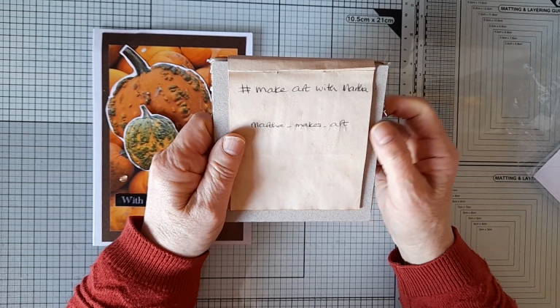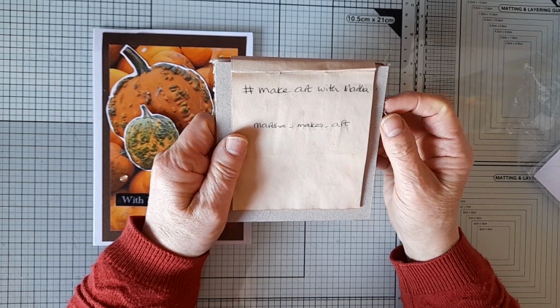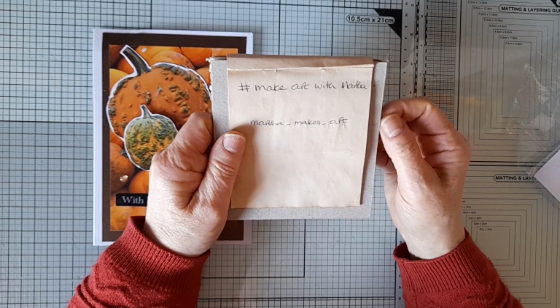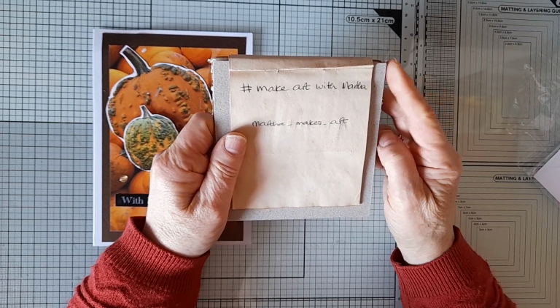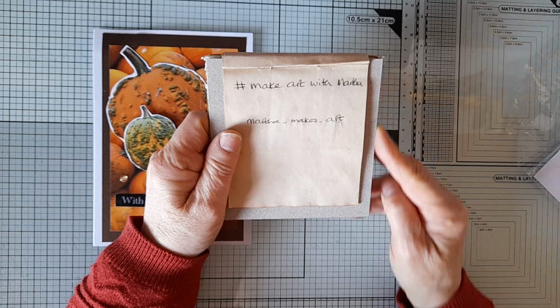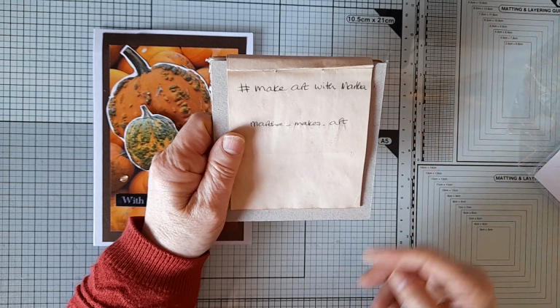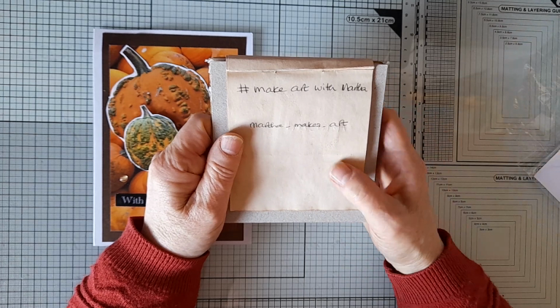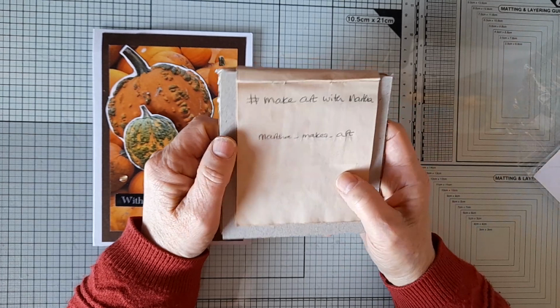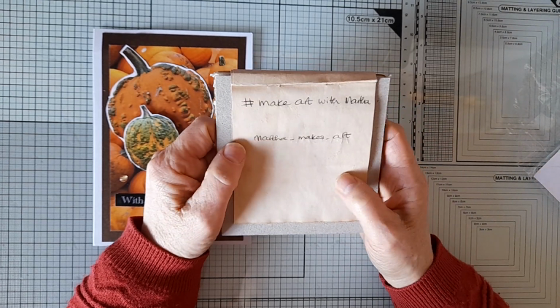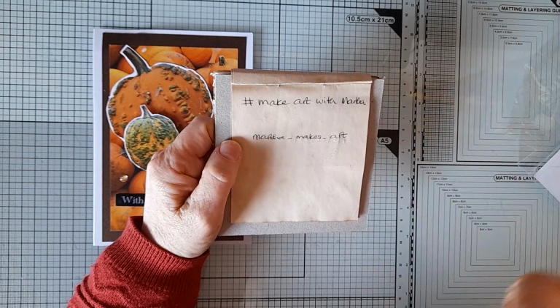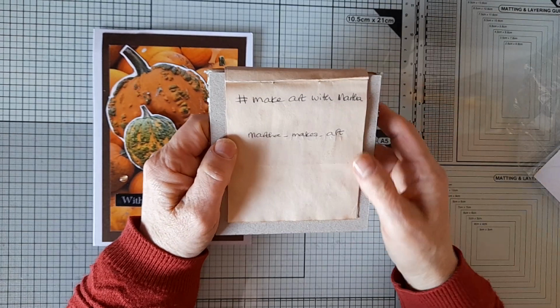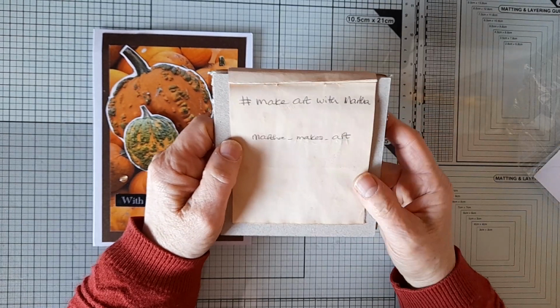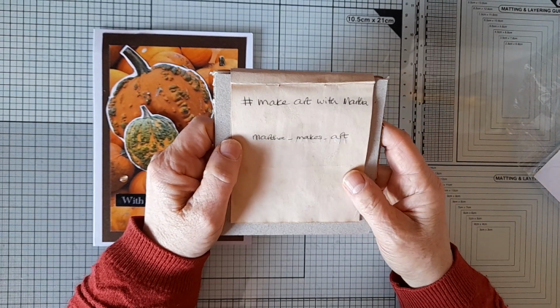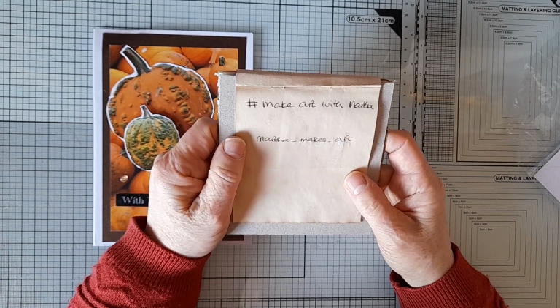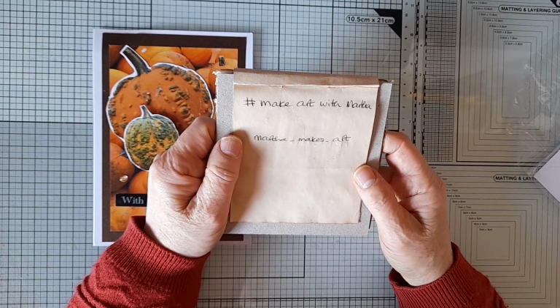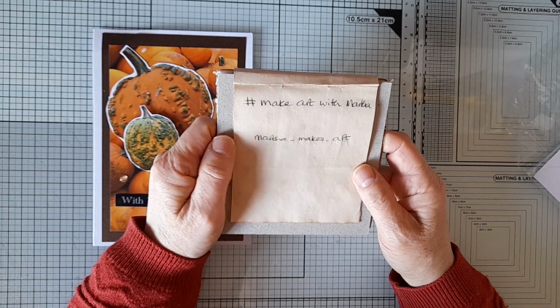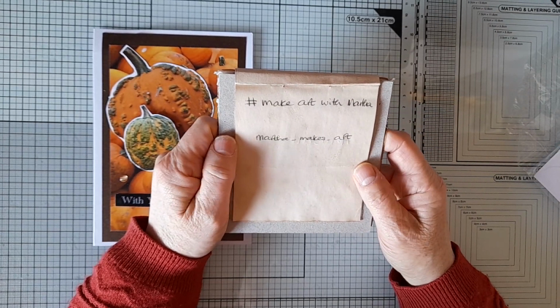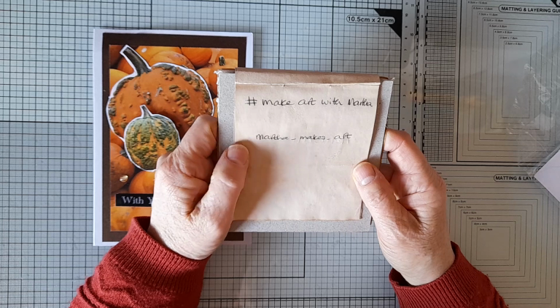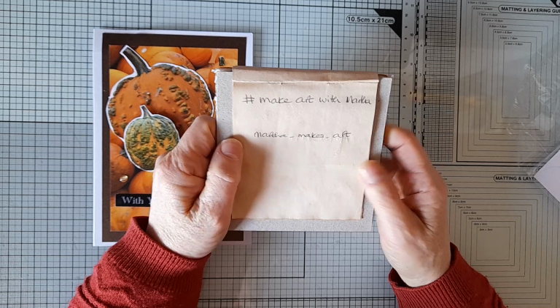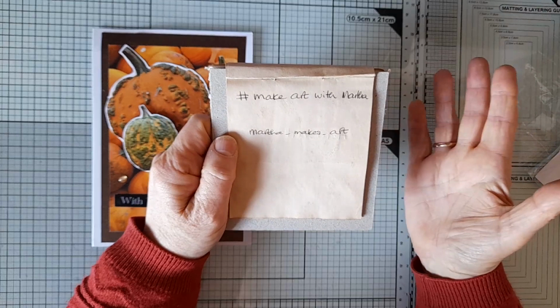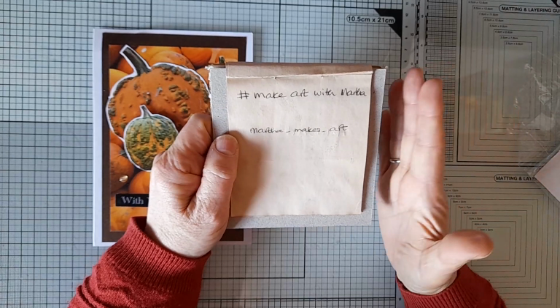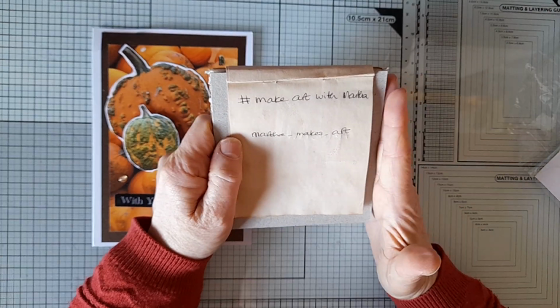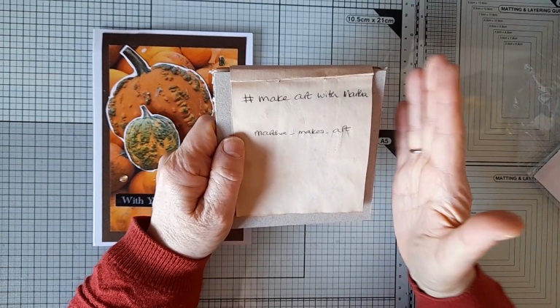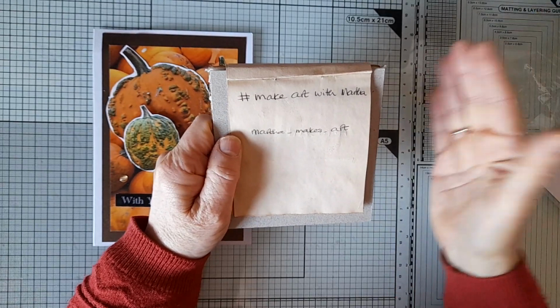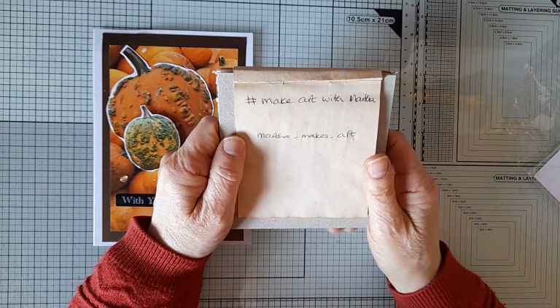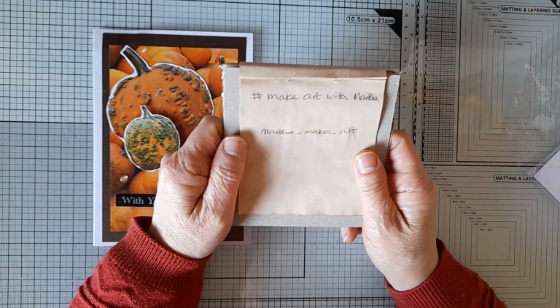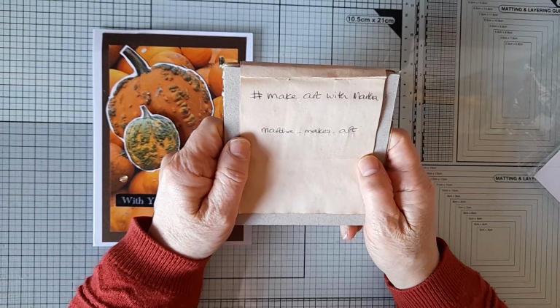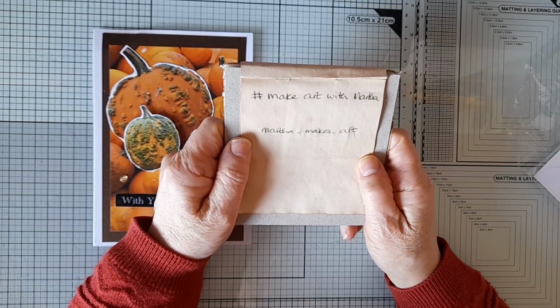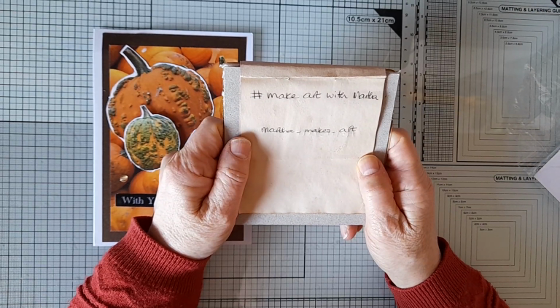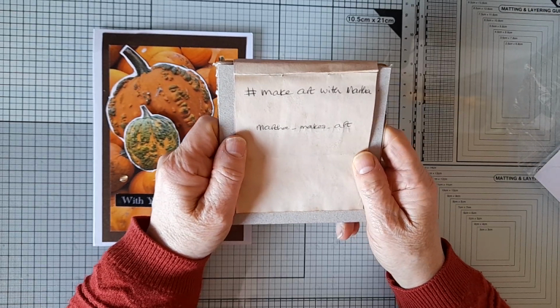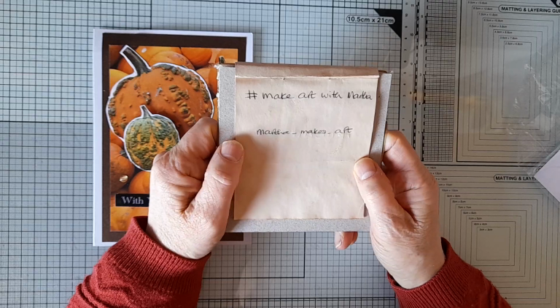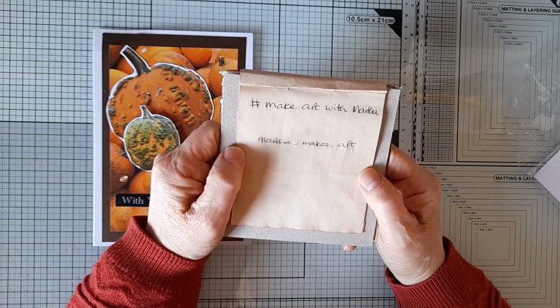So every month in the middle of the month she gives us a prompt to make a piece of art during the rest of that month and the beginning of the following month. The prompt for this time is pumpkin.